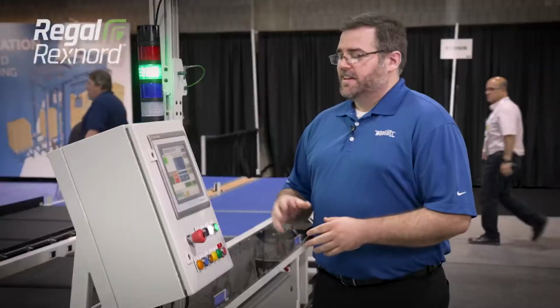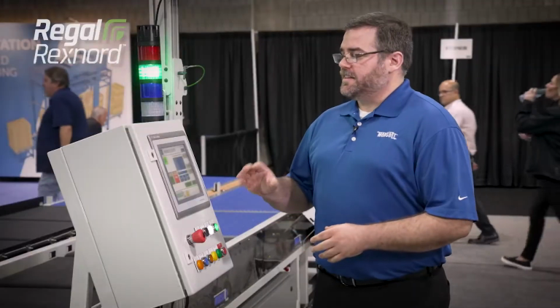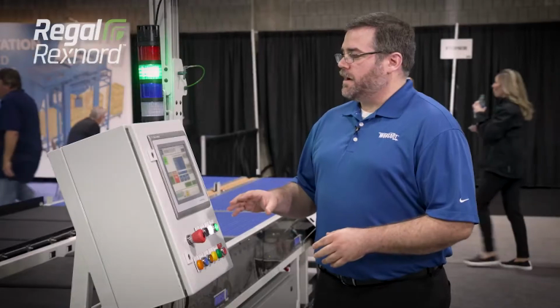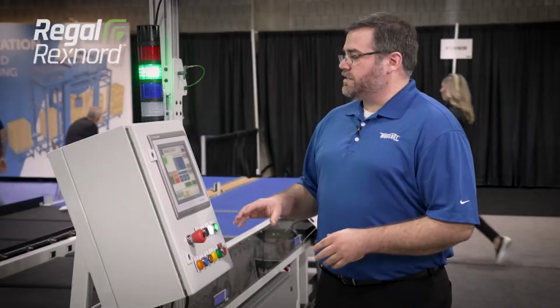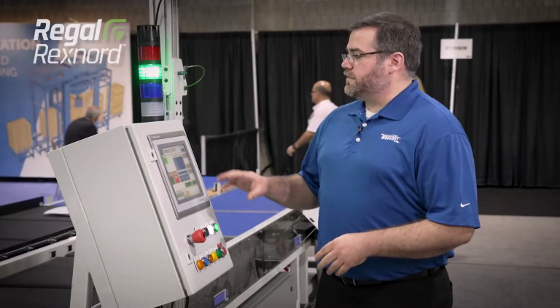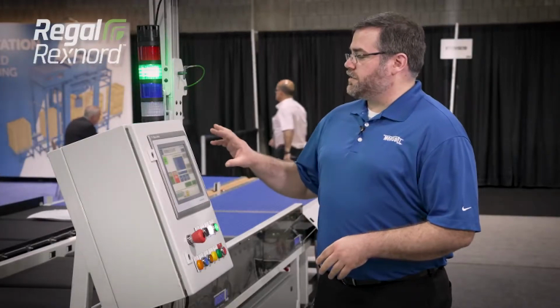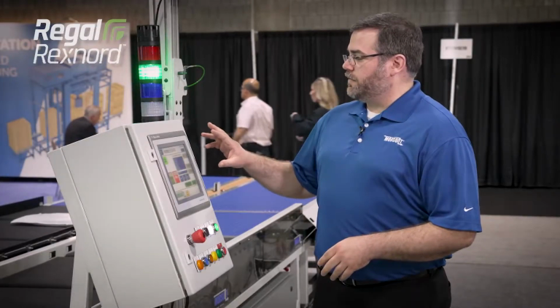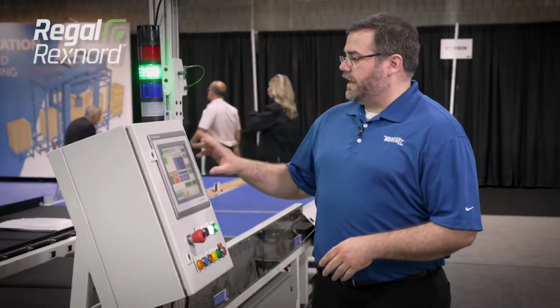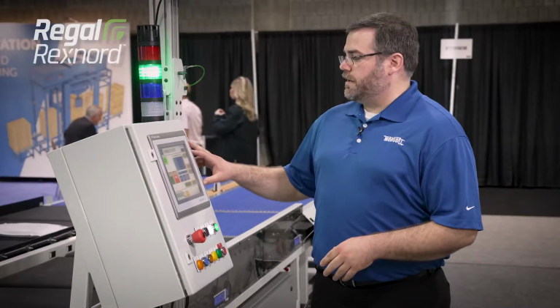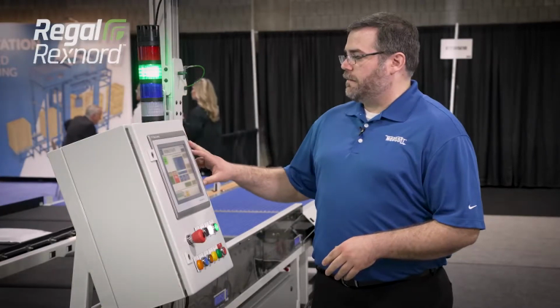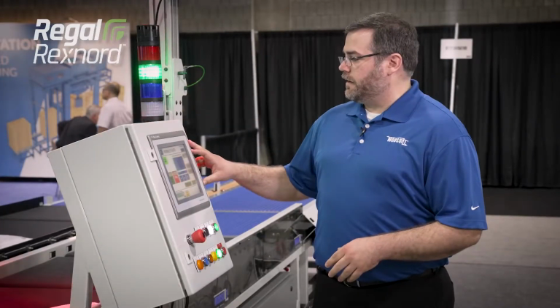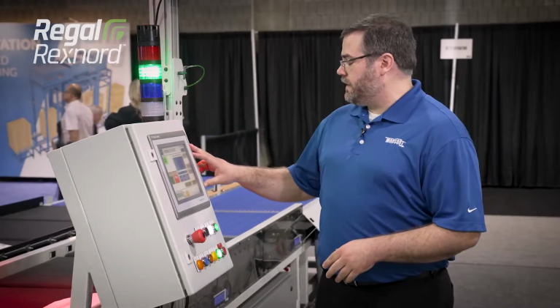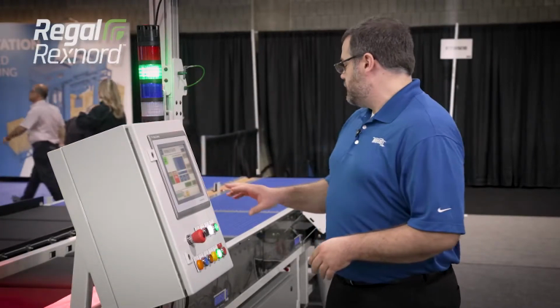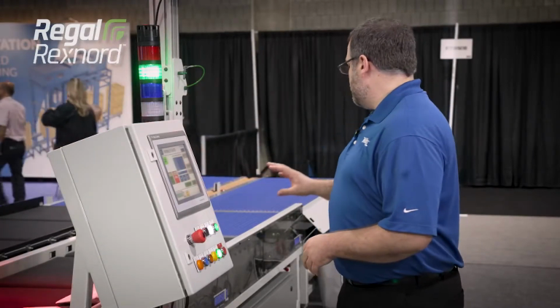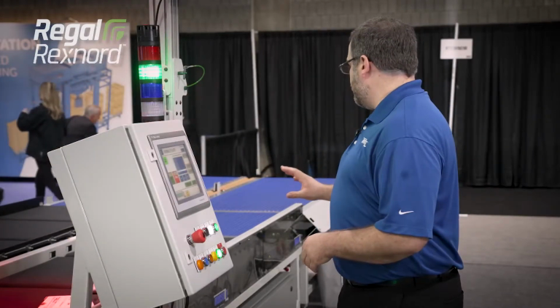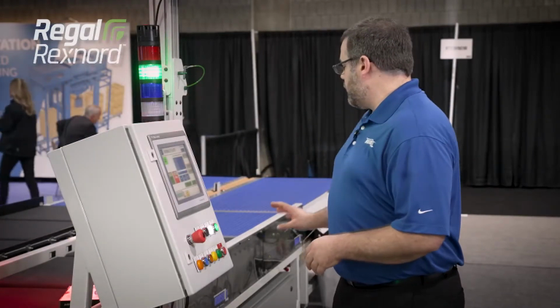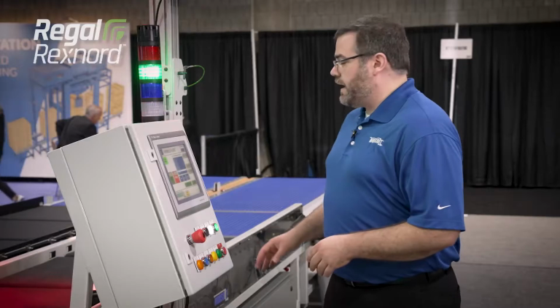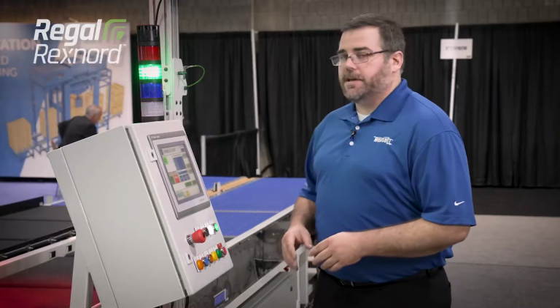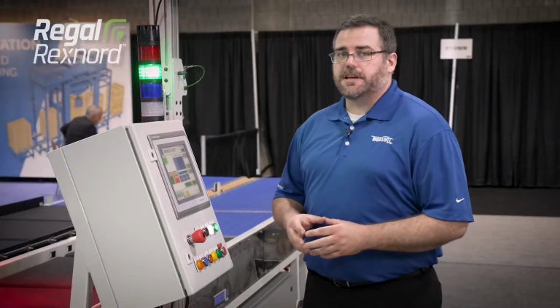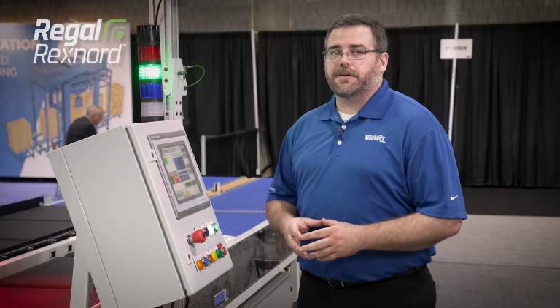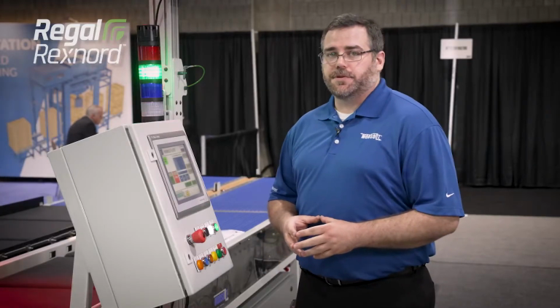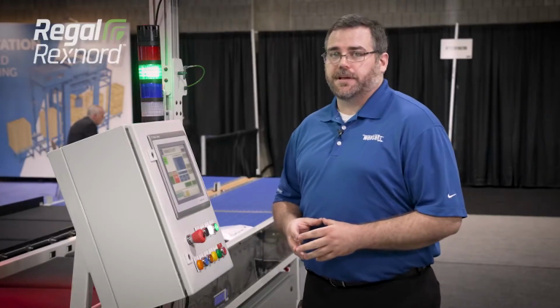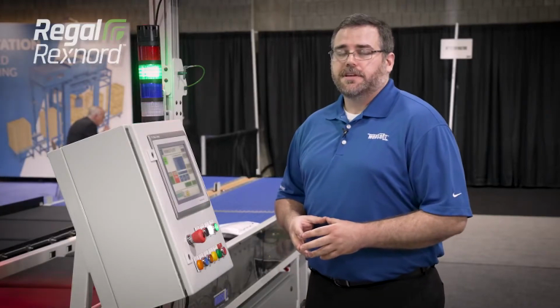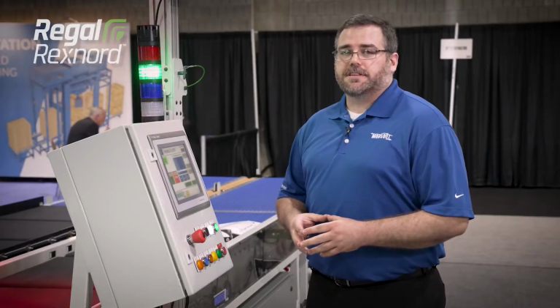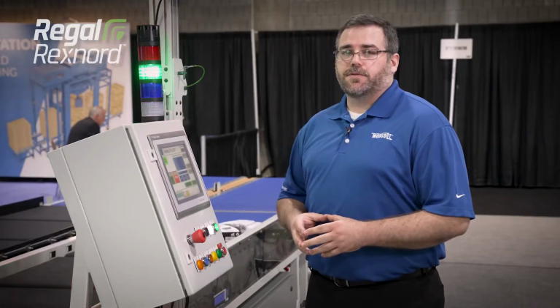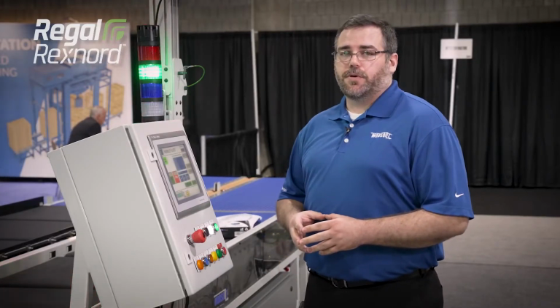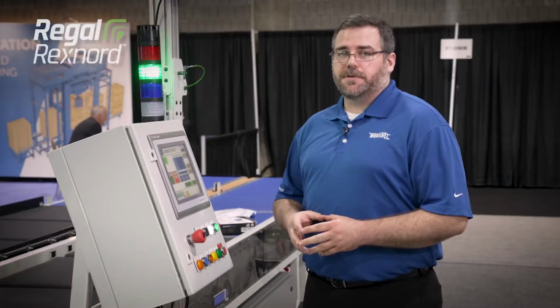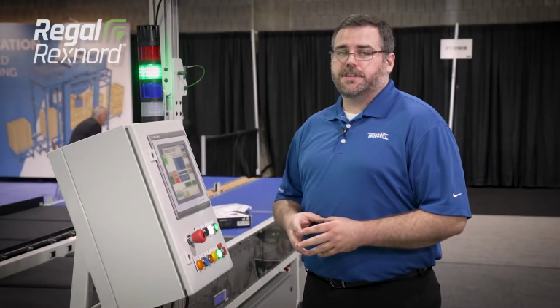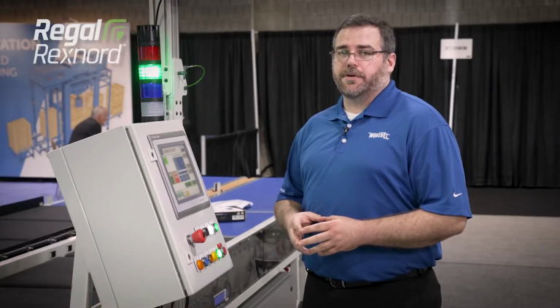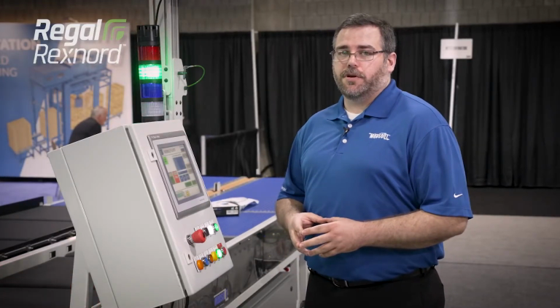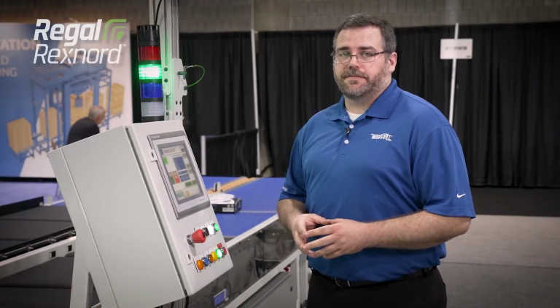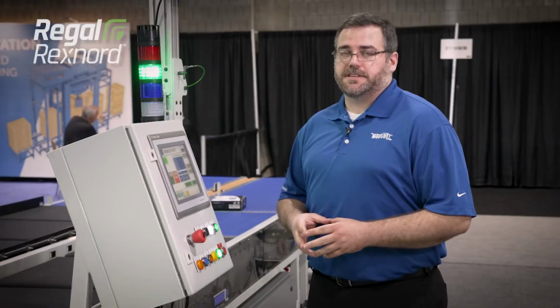This Modsort system is controlled by an HMI operator interface and a compact PLC and power distribution panel. This allows for quick commissioning and redeployment if necessary.